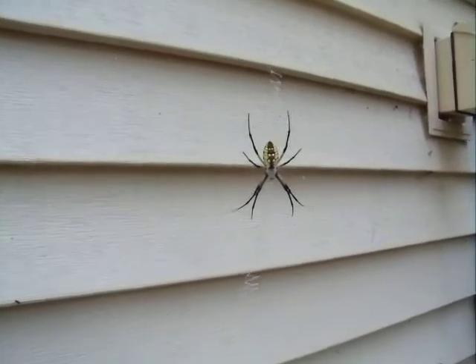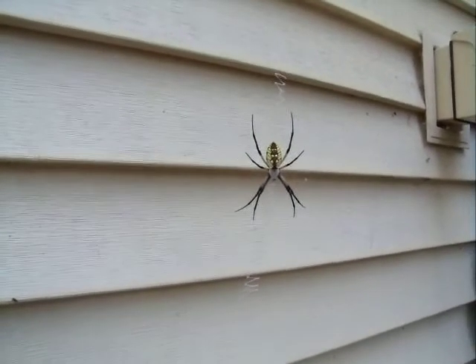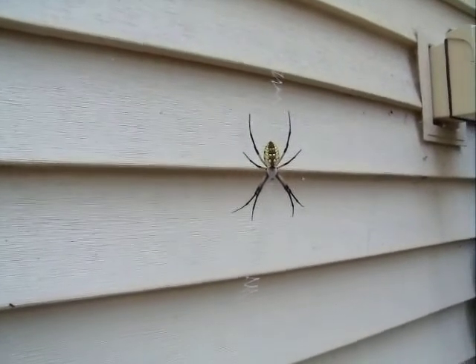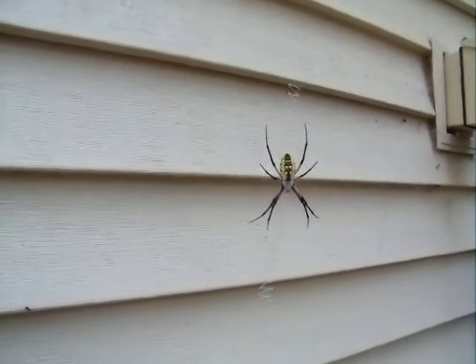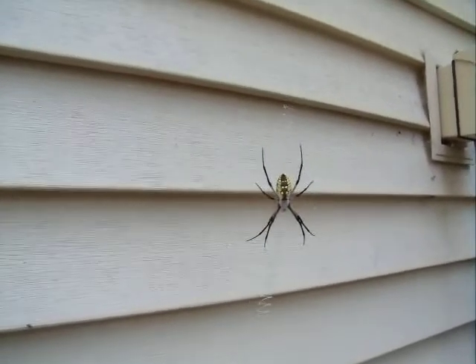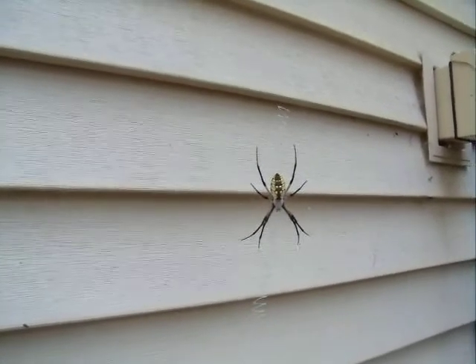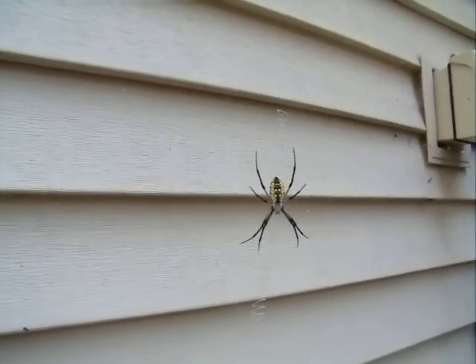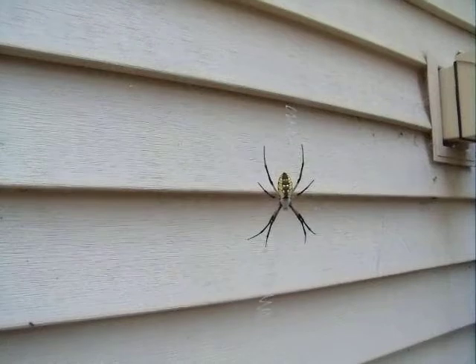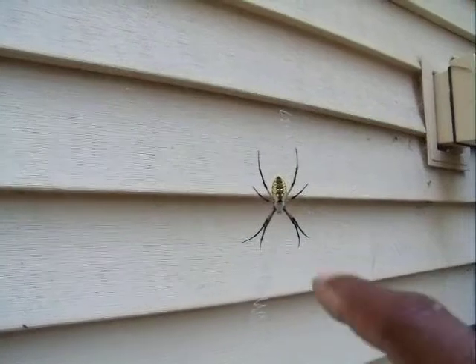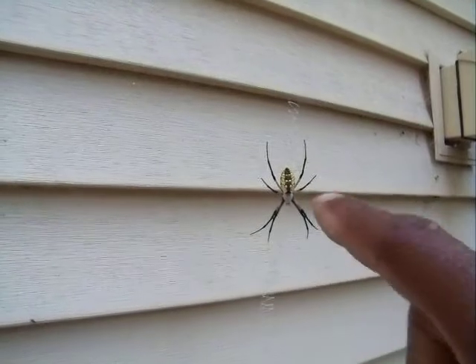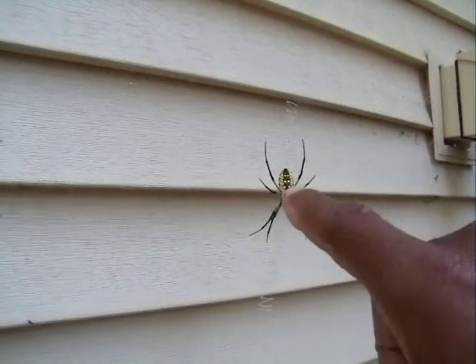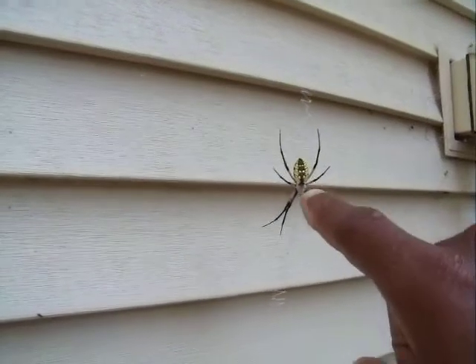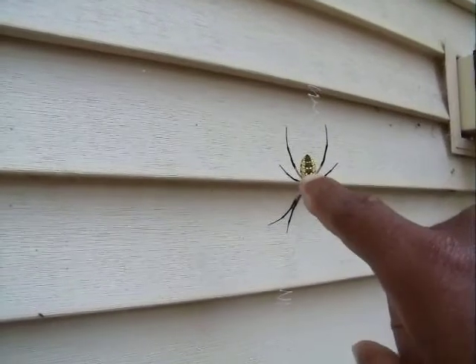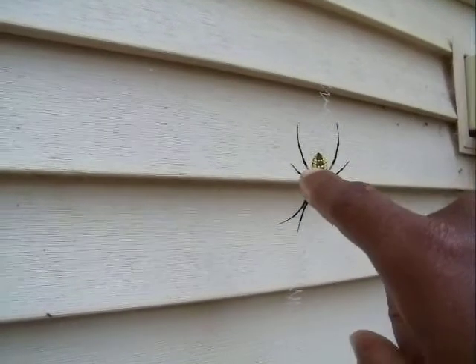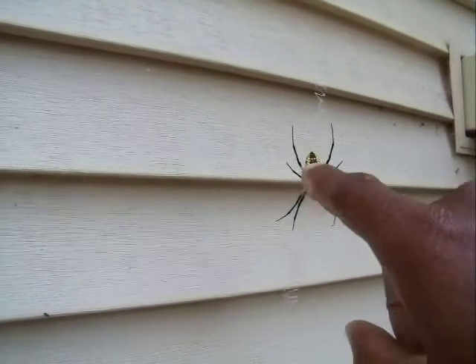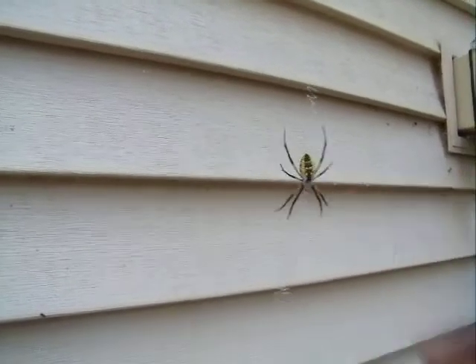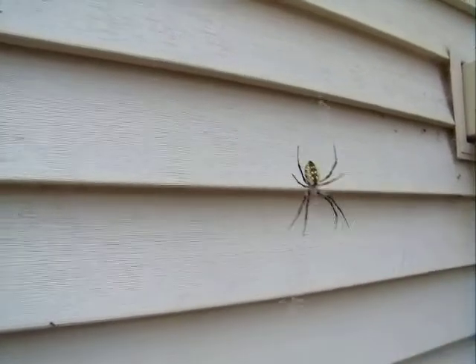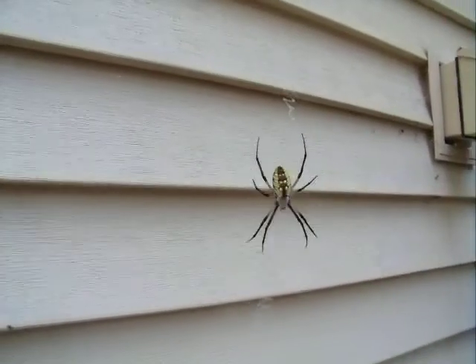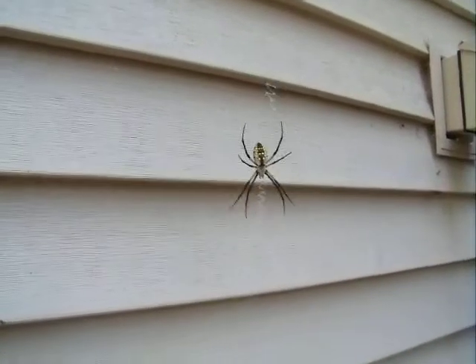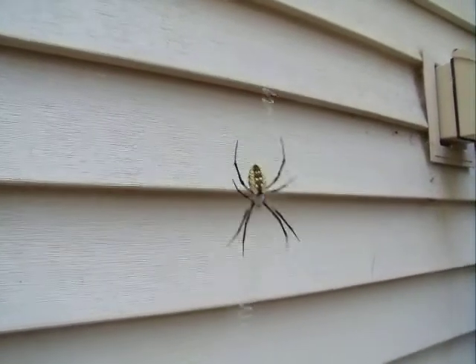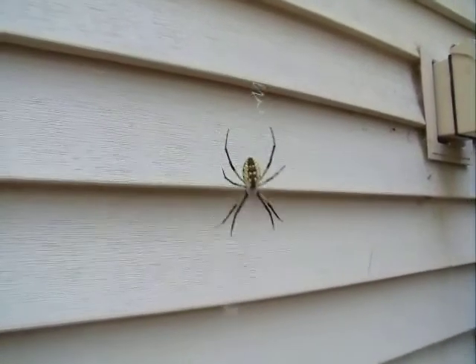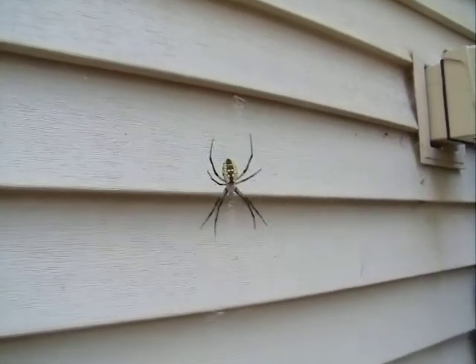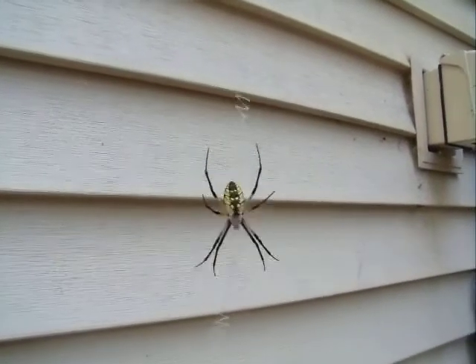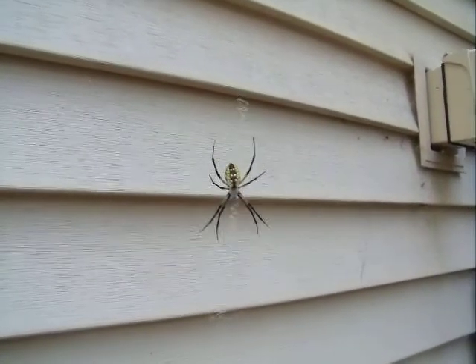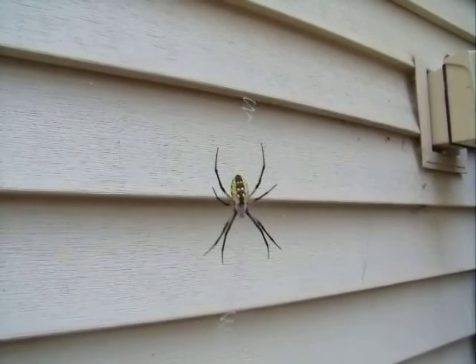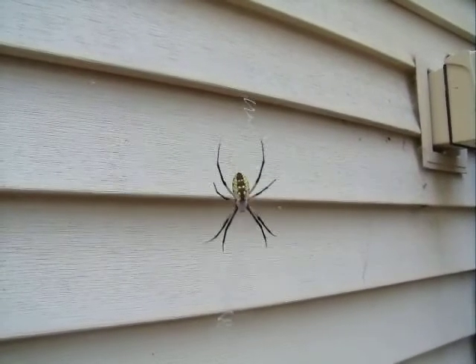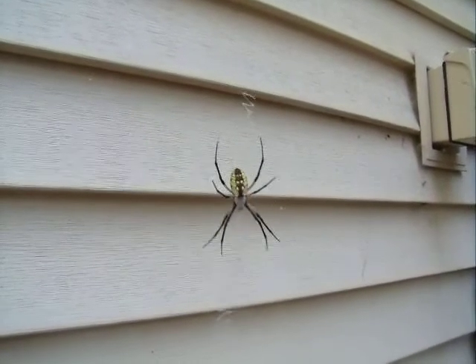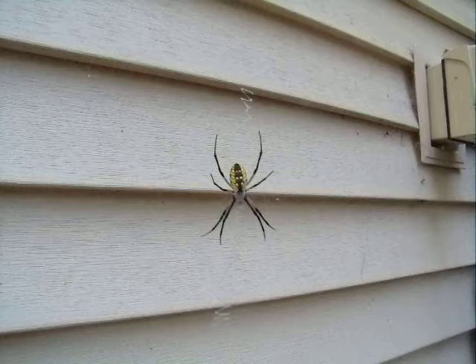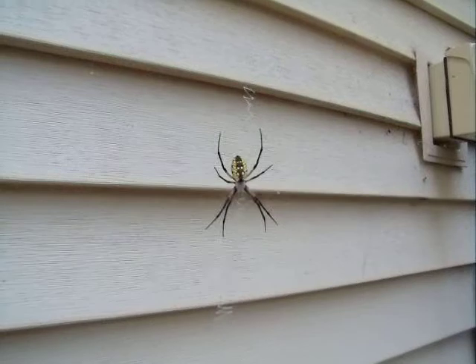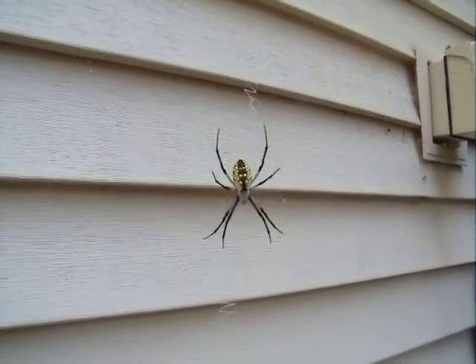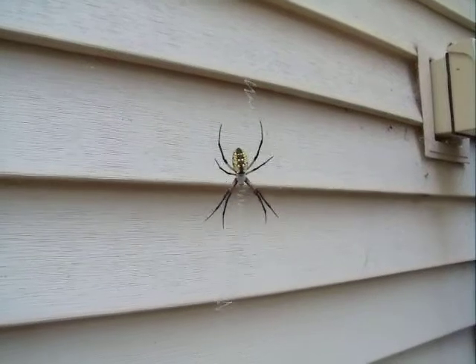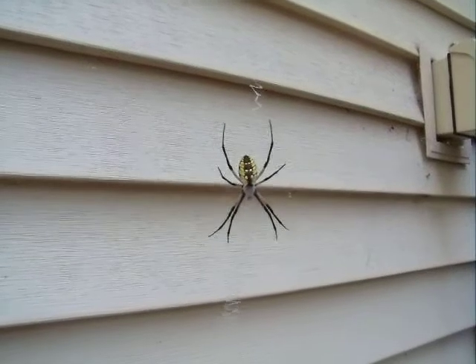Whenever you touch it, she shakes the web. She shakes the entire web as some kind of defense mechanism.